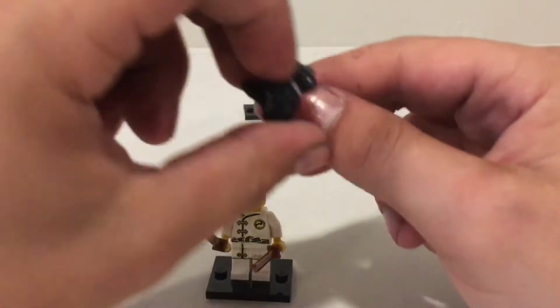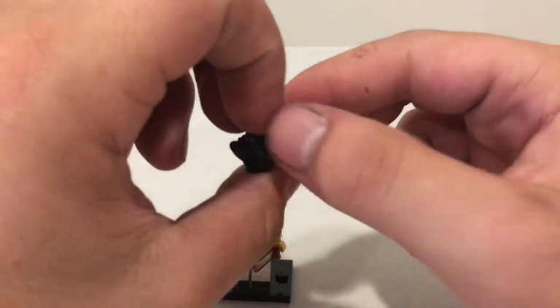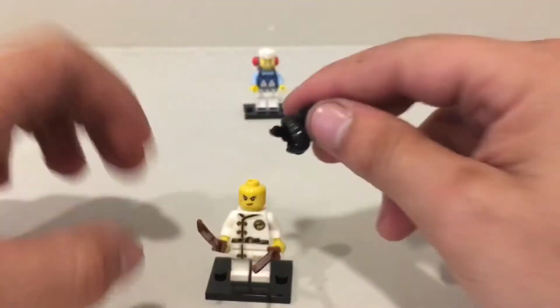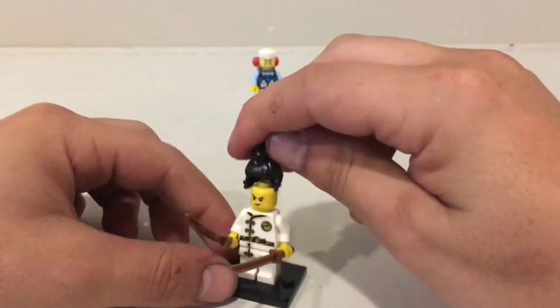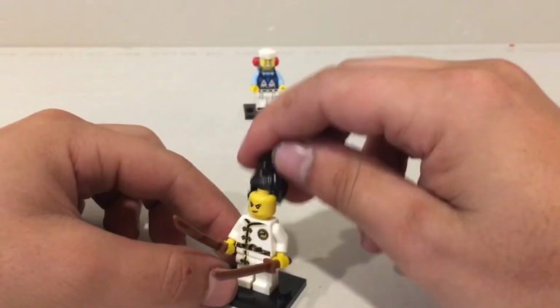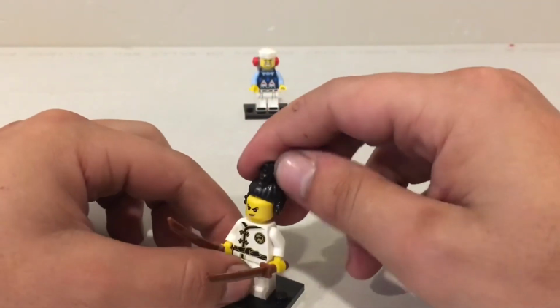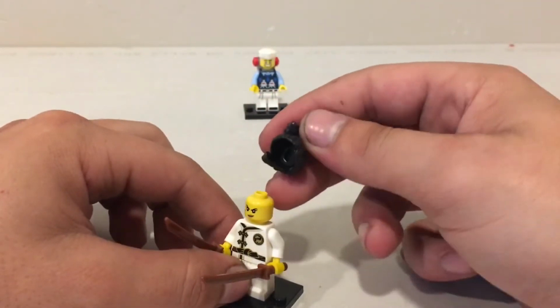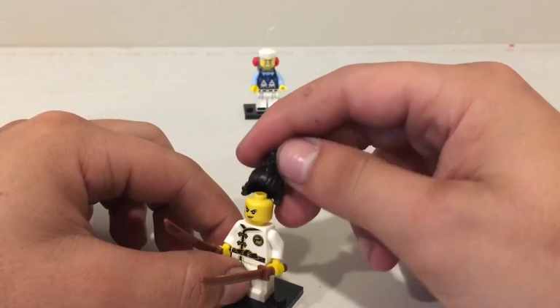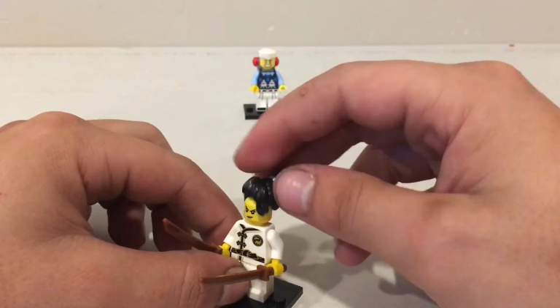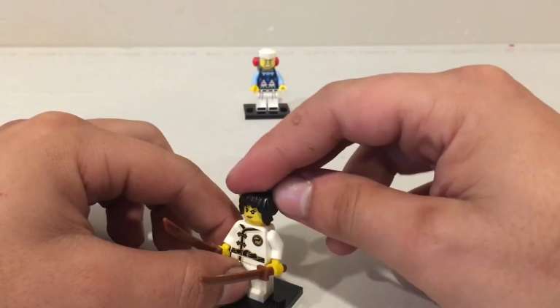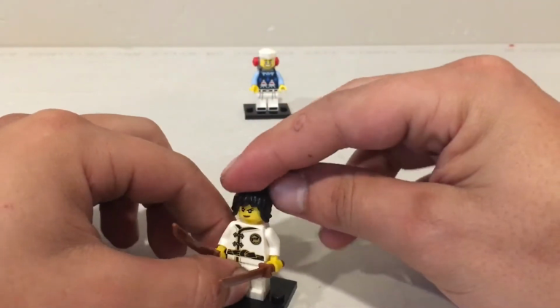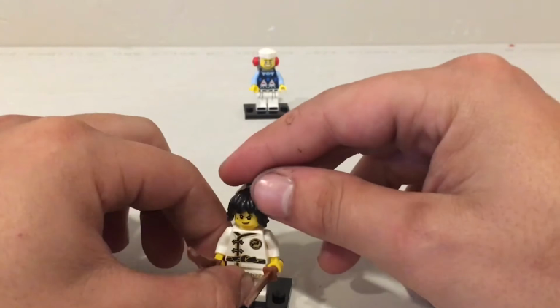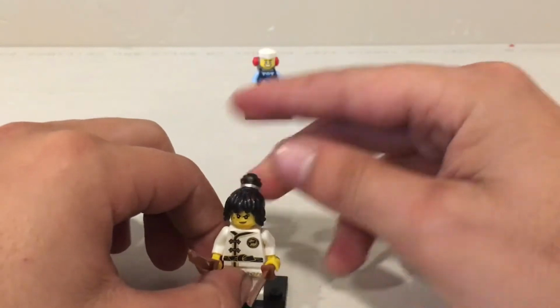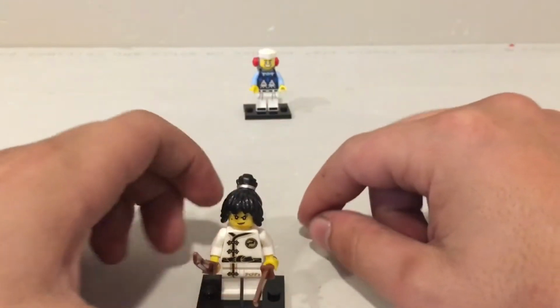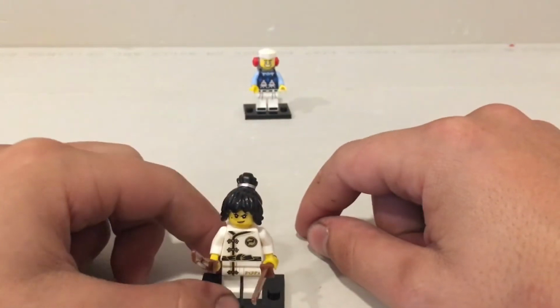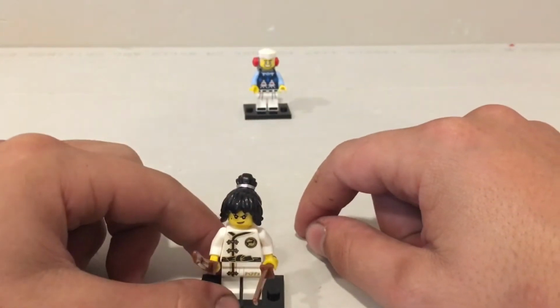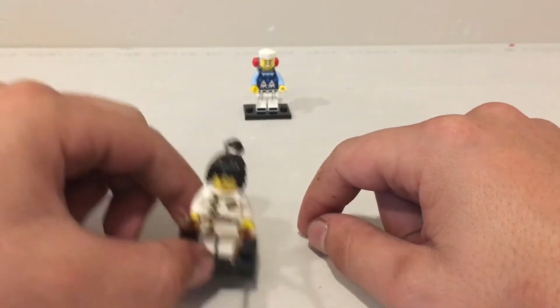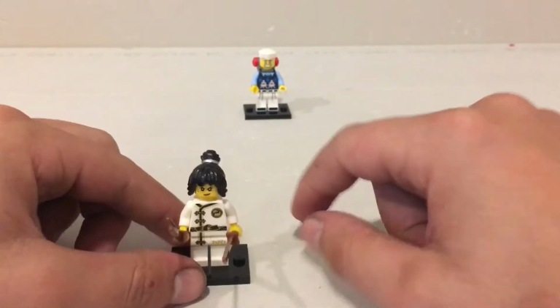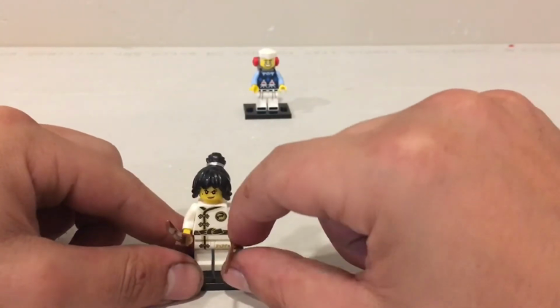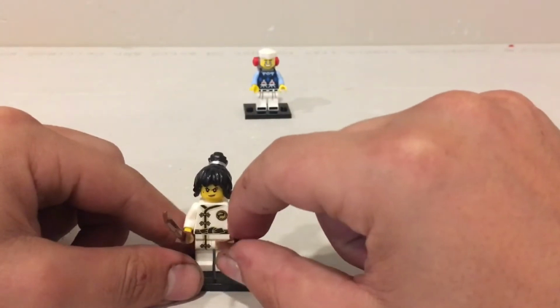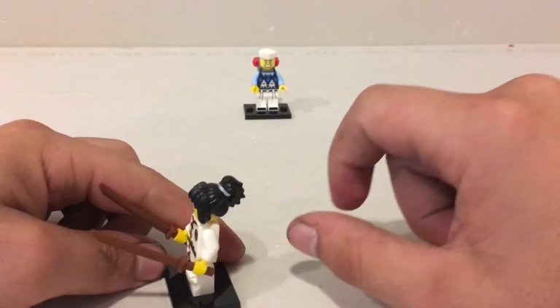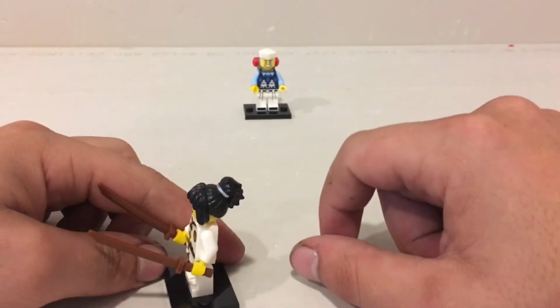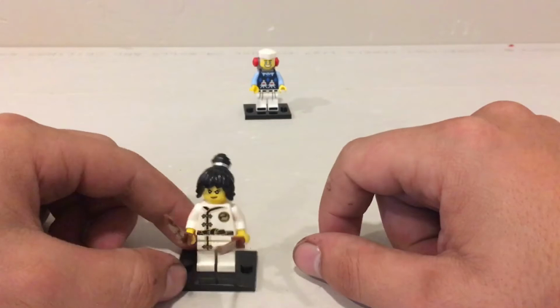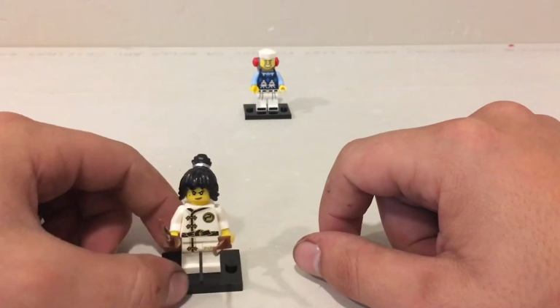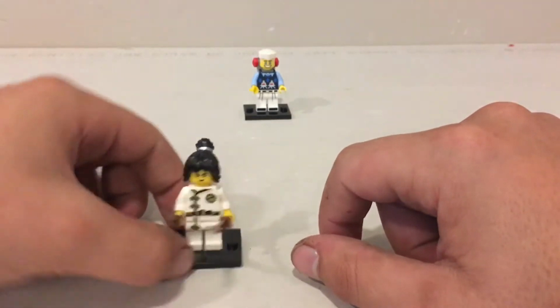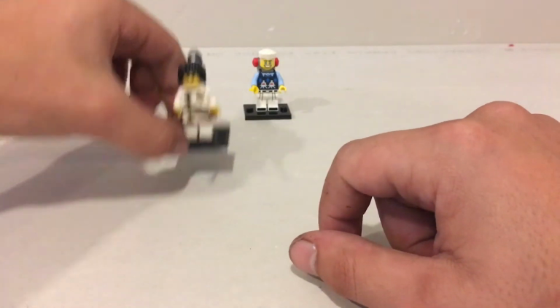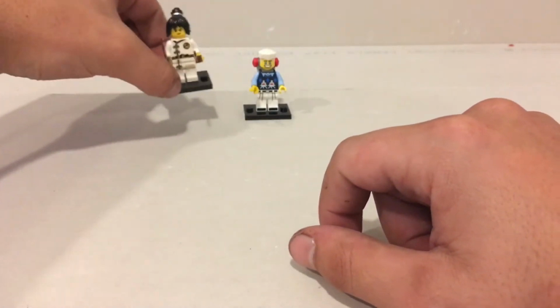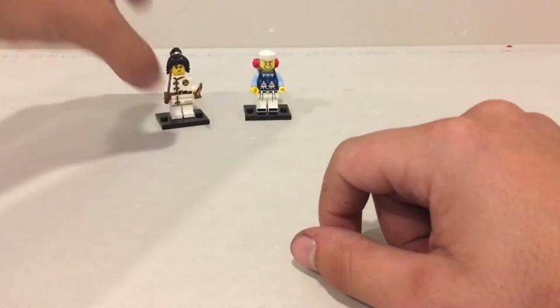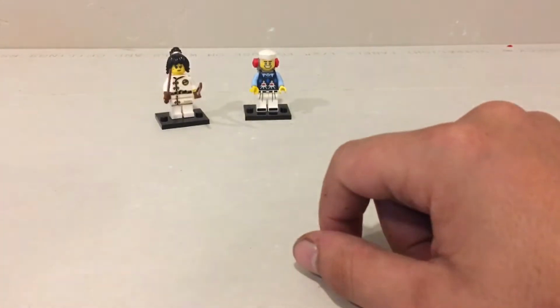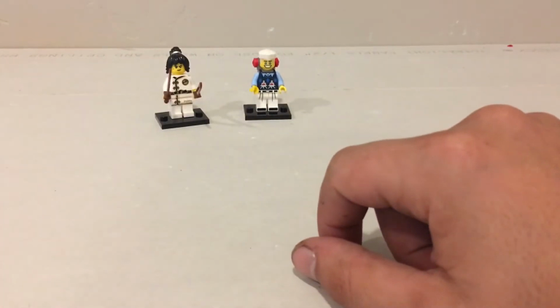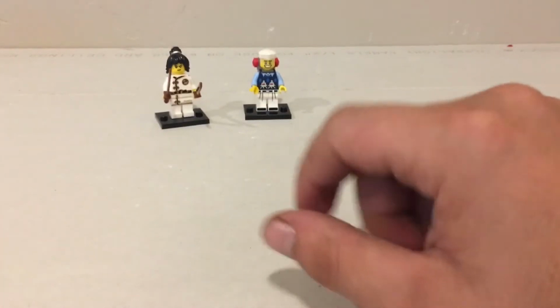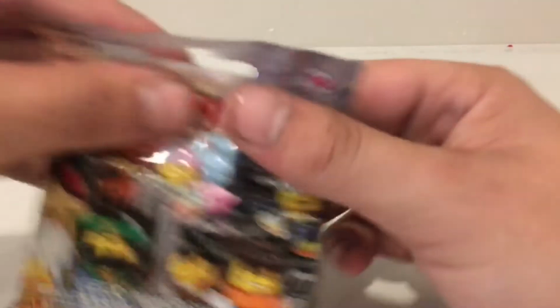Got this cool little hair piece — make sure we put that on right. I almost put it on backwards. So that's really cool guys. Definitely not my favorite minifigure but definitely cool to have some variety — some boys and girls minifigures.